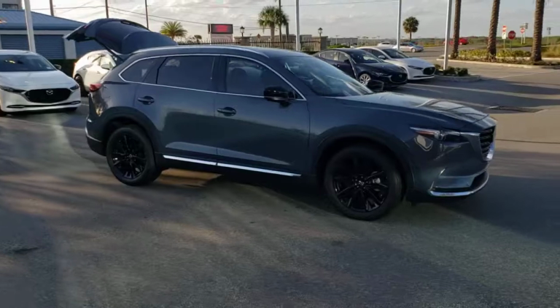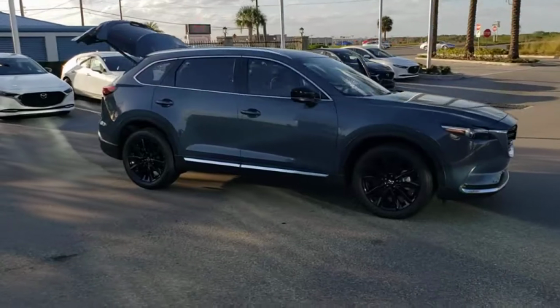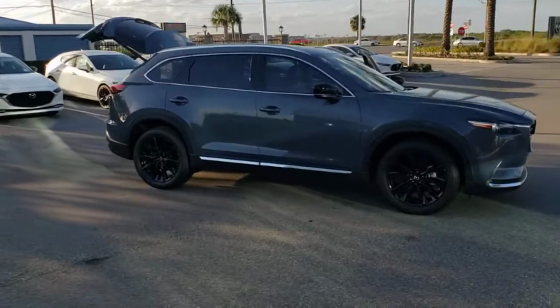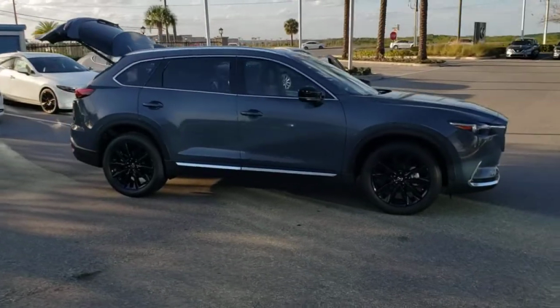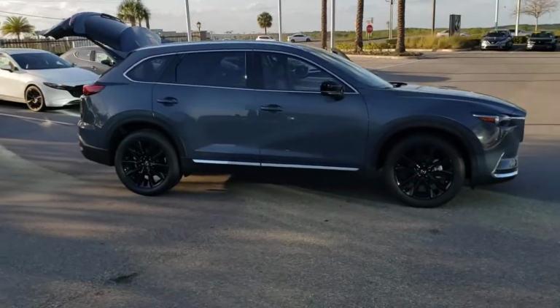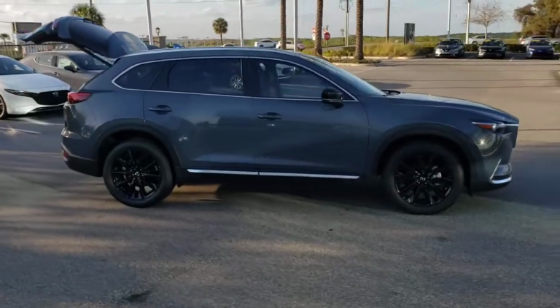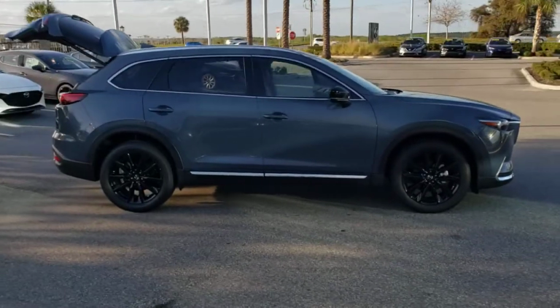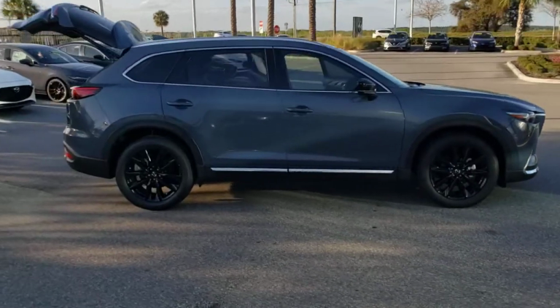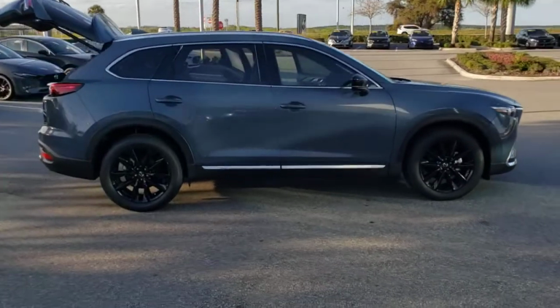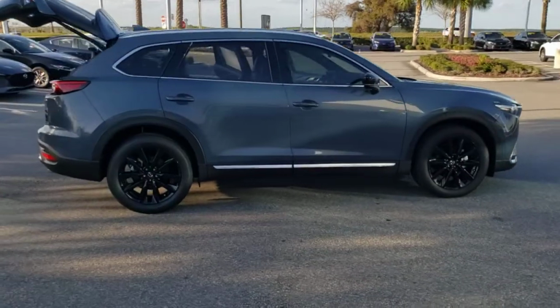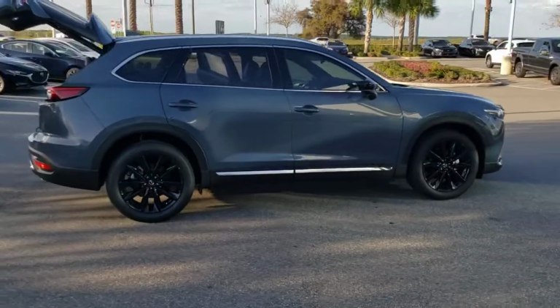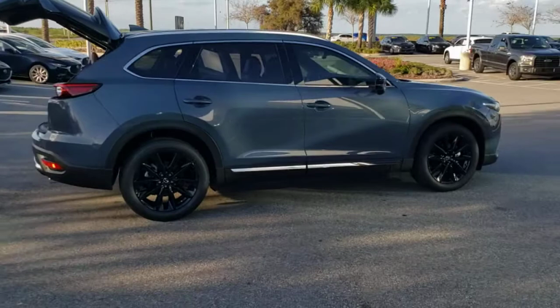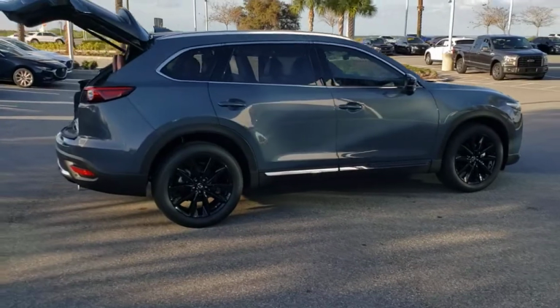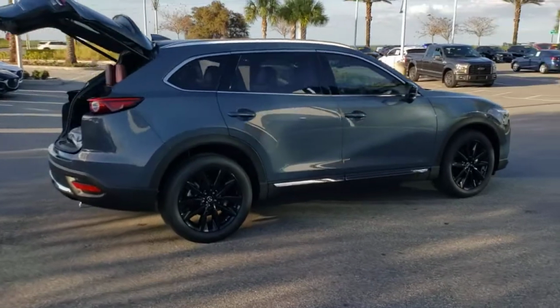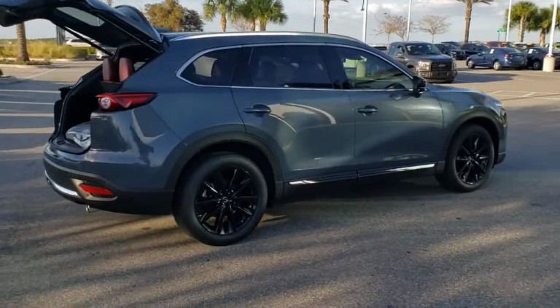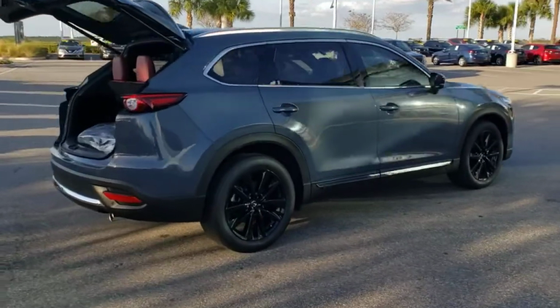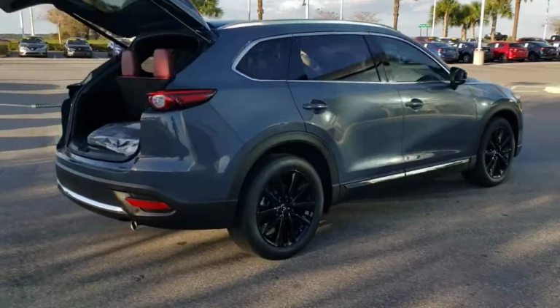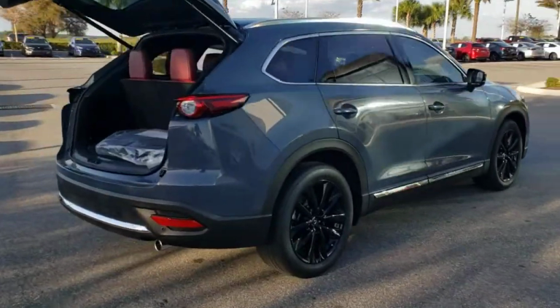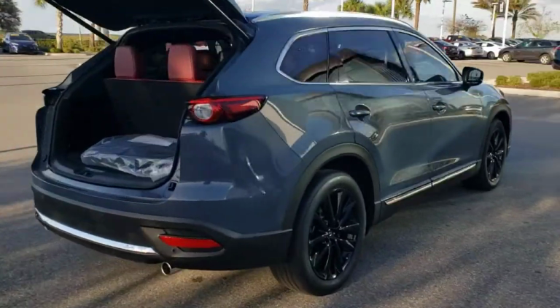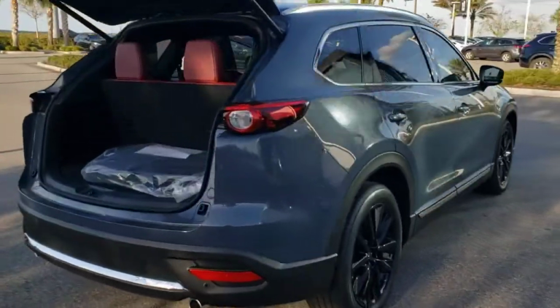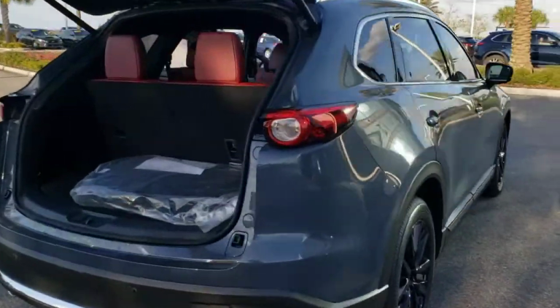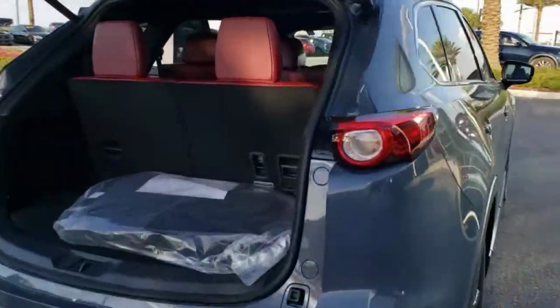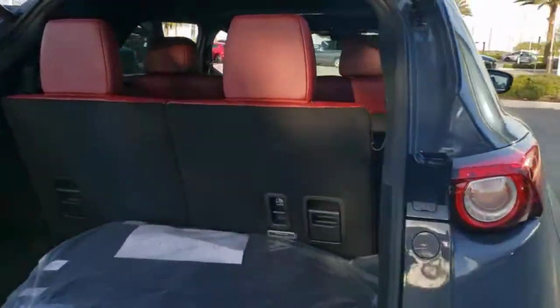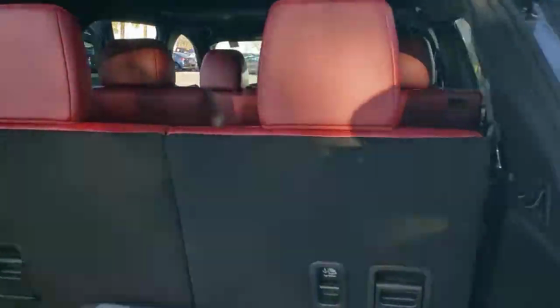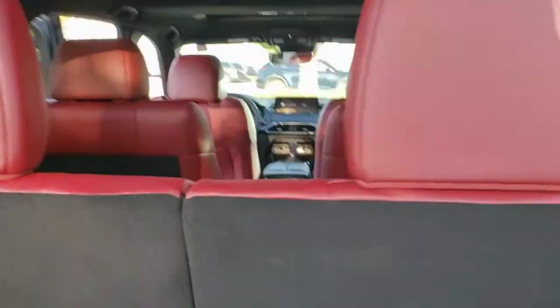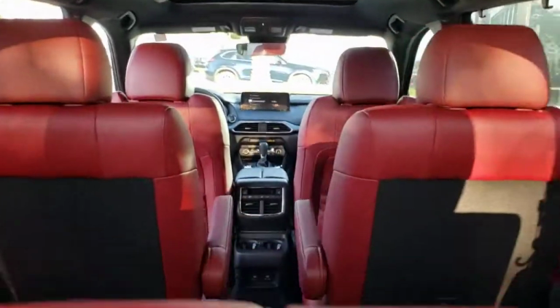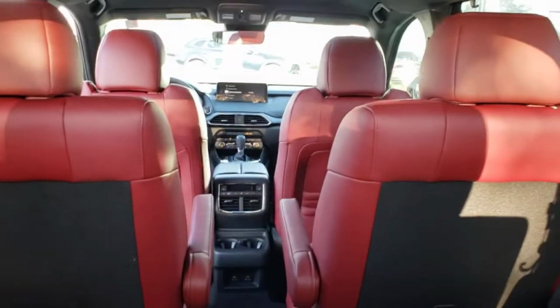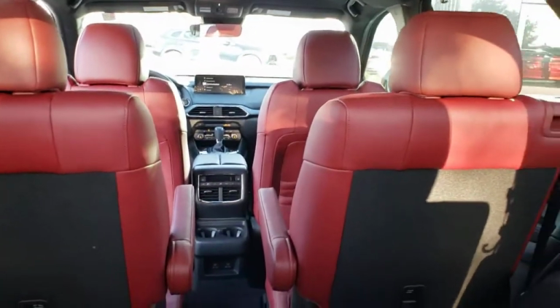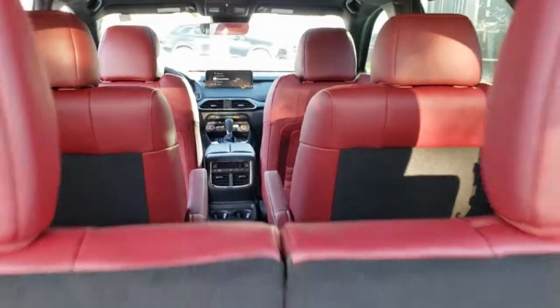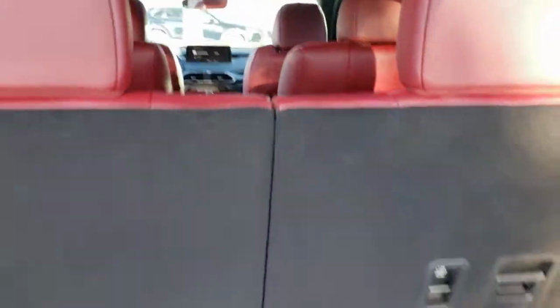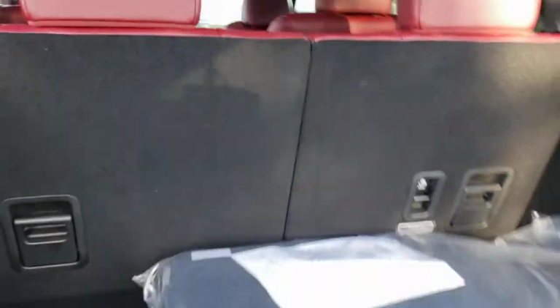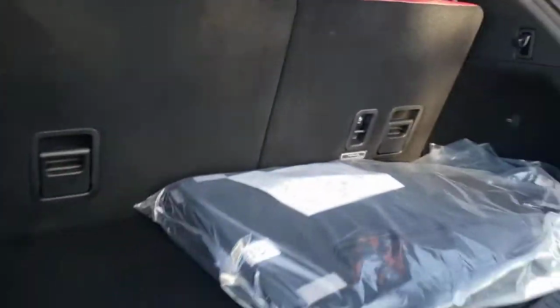Look no further than the 2021 Mazda CX-9. This family-friendly Mazda CX-9 blends driving fun with three-row practicality. You'll love its near-luxury feel, sweeping lines, and zoom-zoom power.